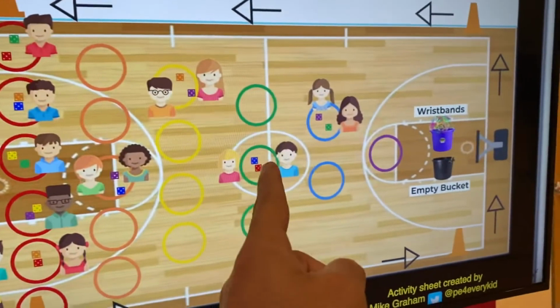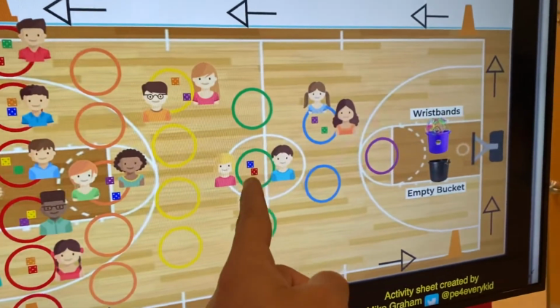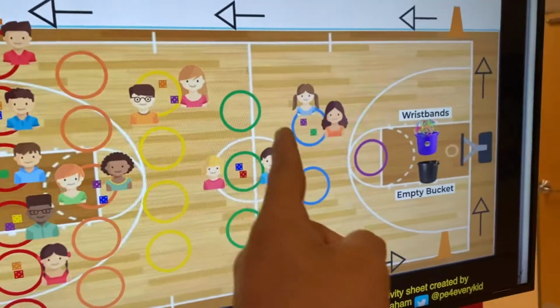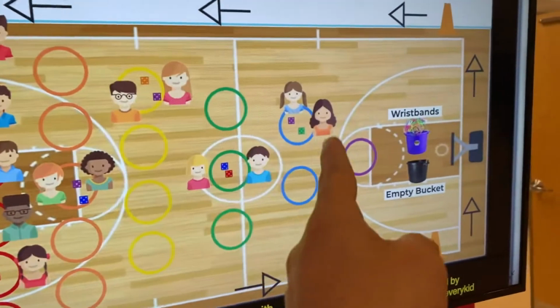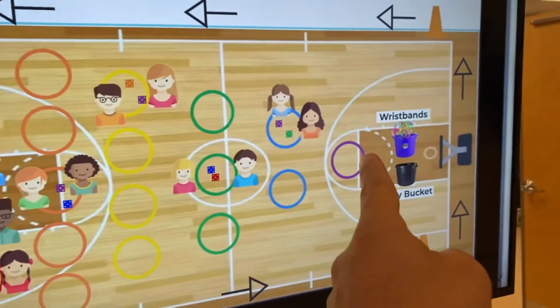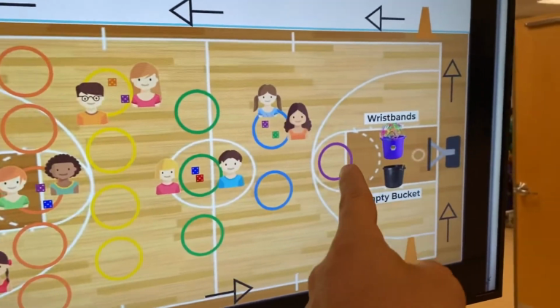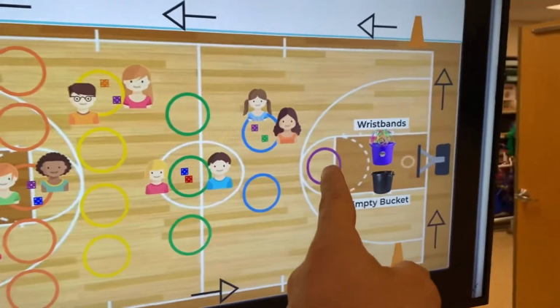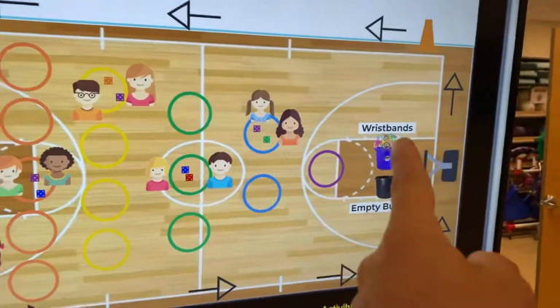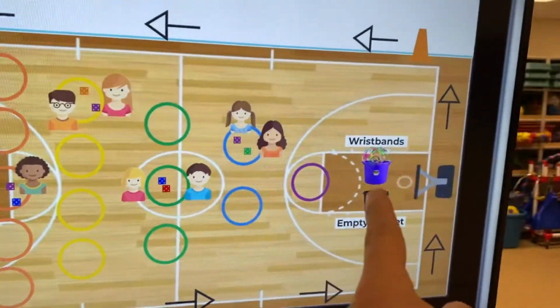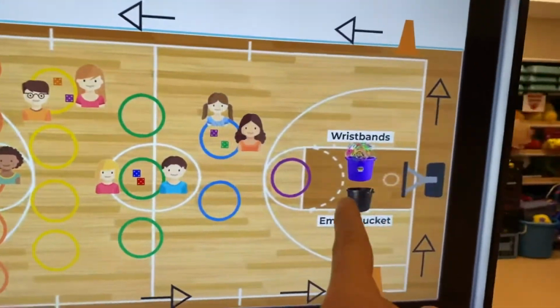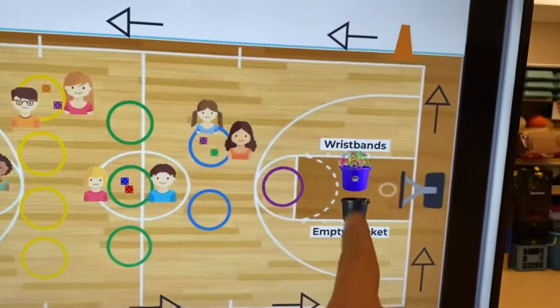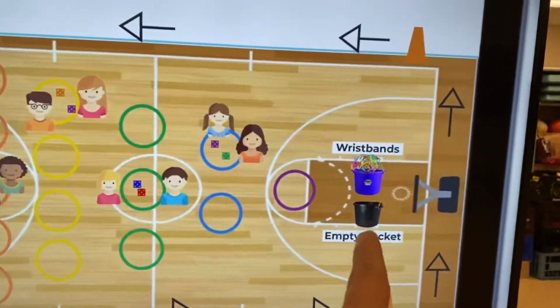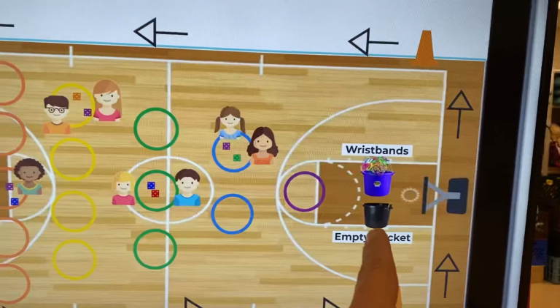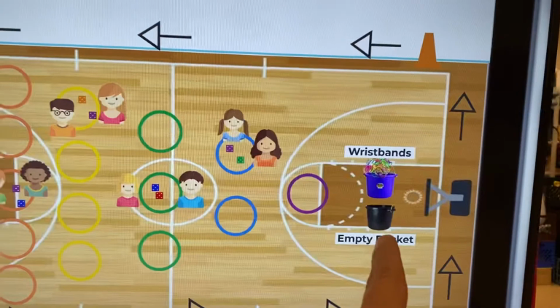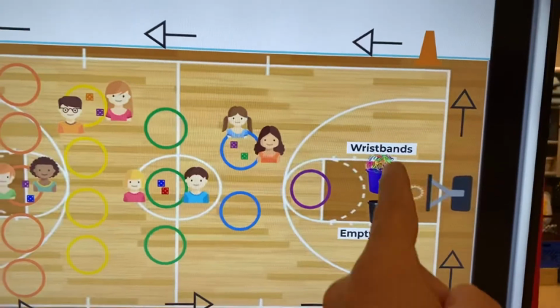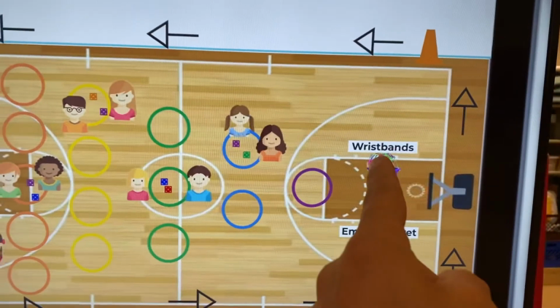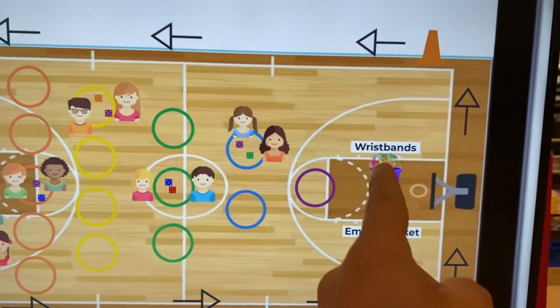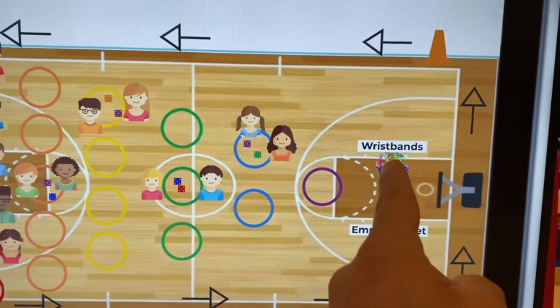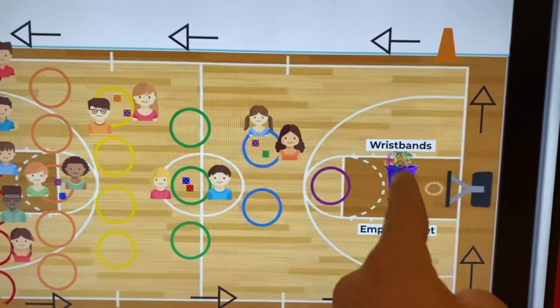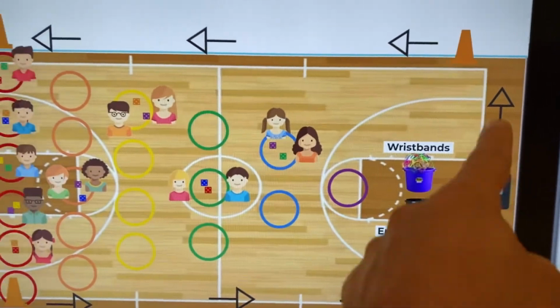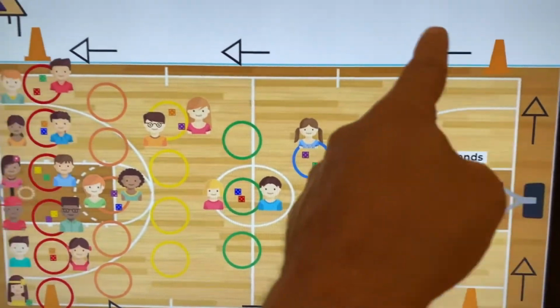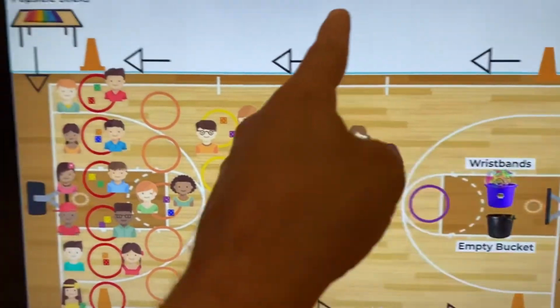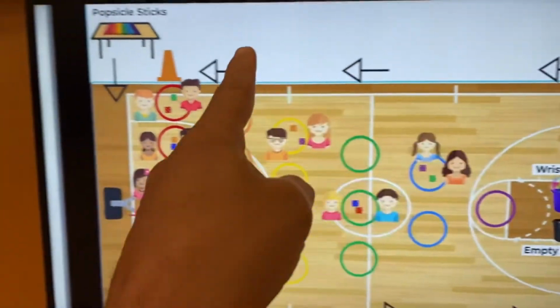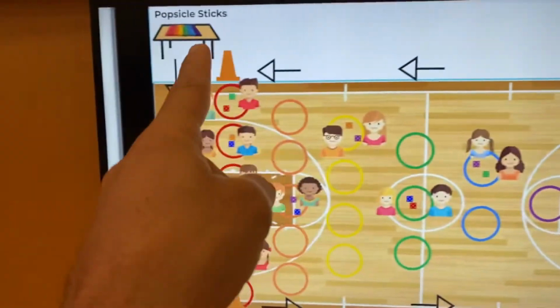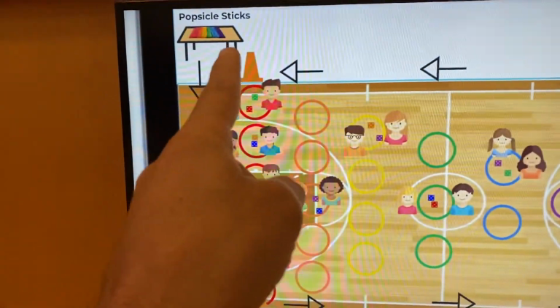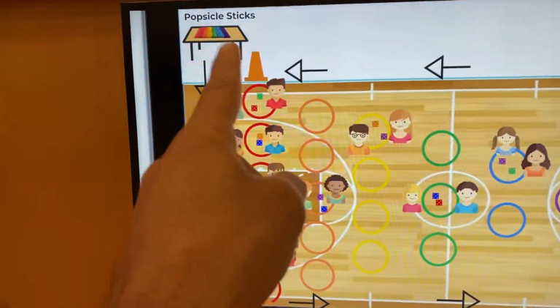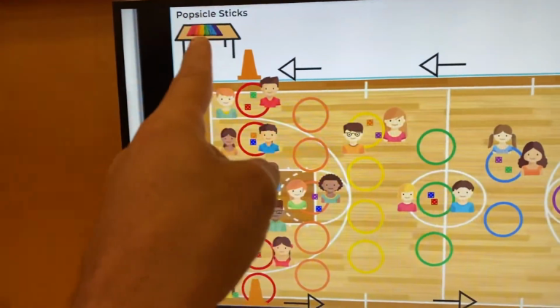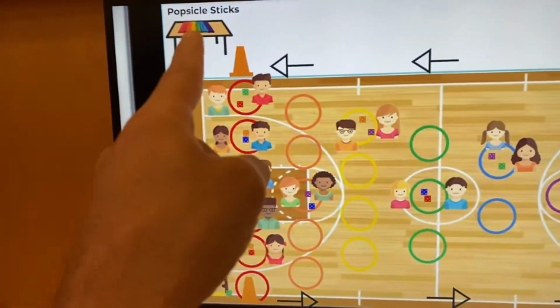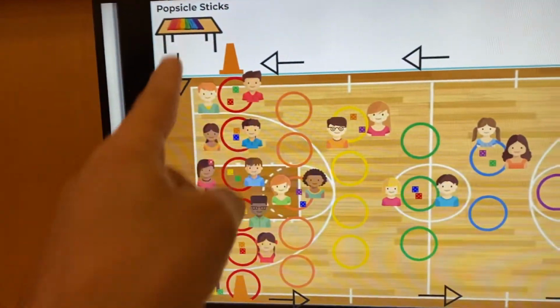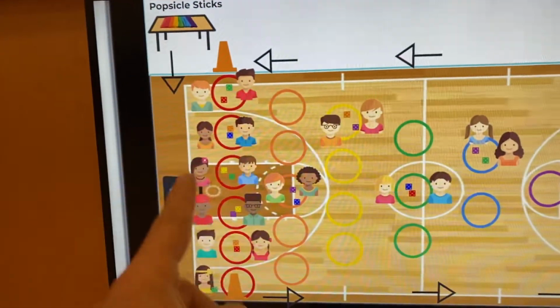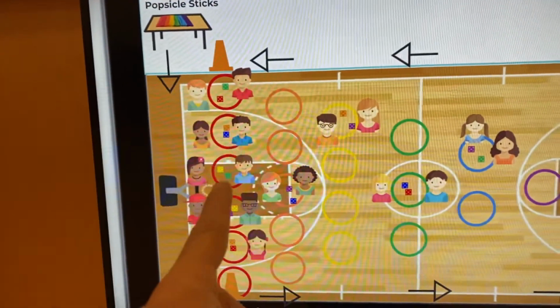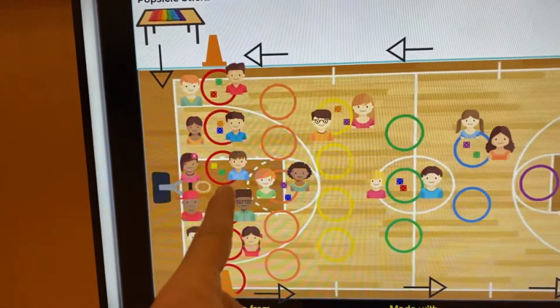Every time you win, move up. When you get to the end, drop all your sticks in there, trade them in for a wristband, go back to the table, grab a stick, and play again.